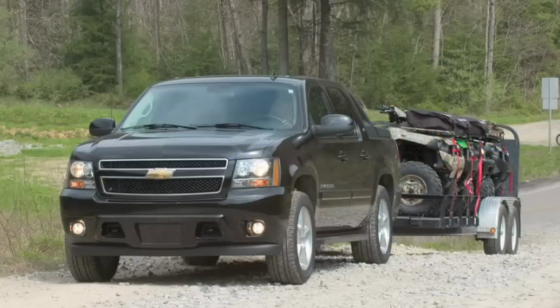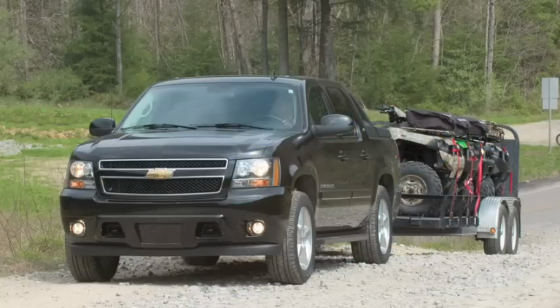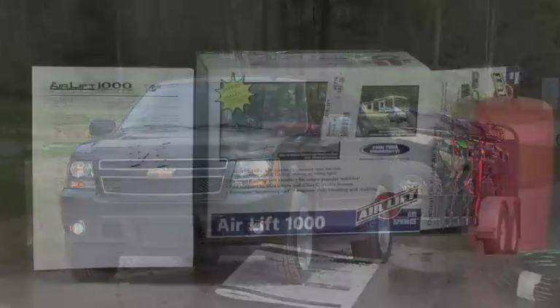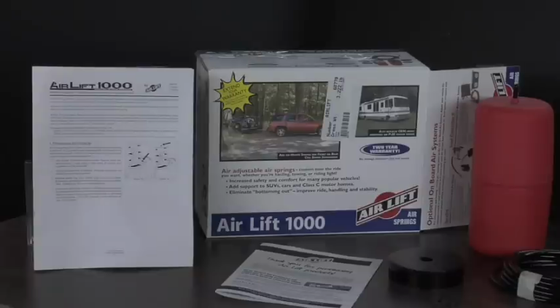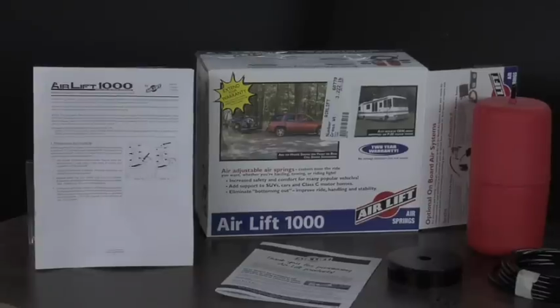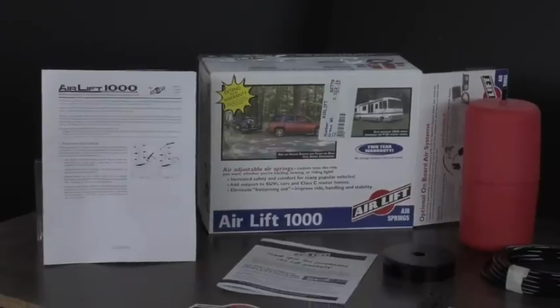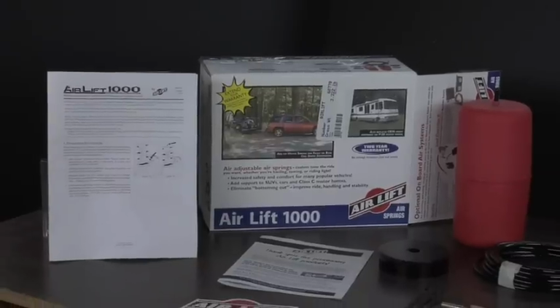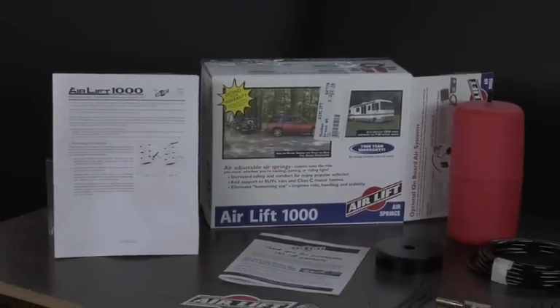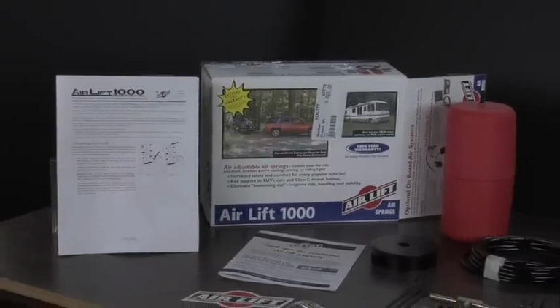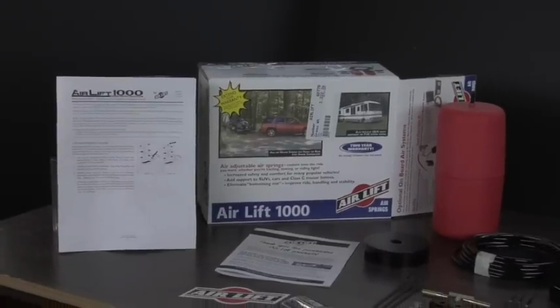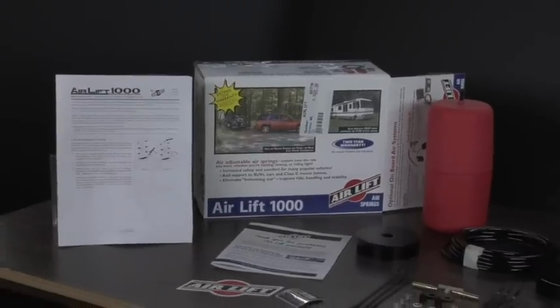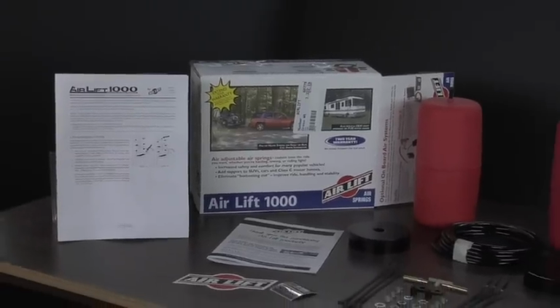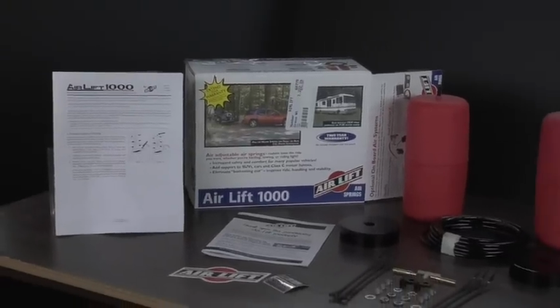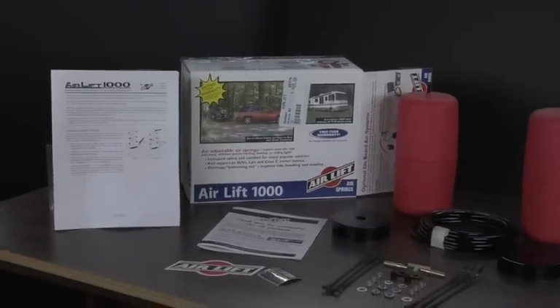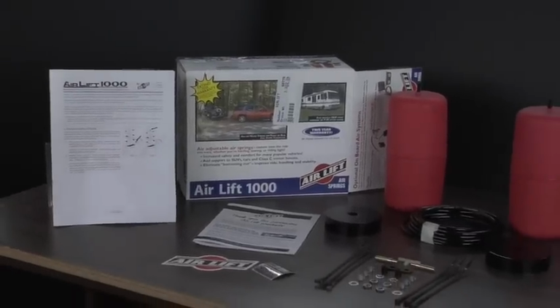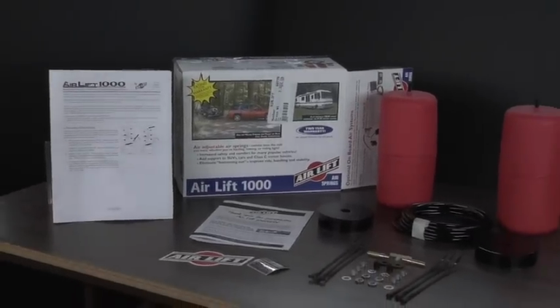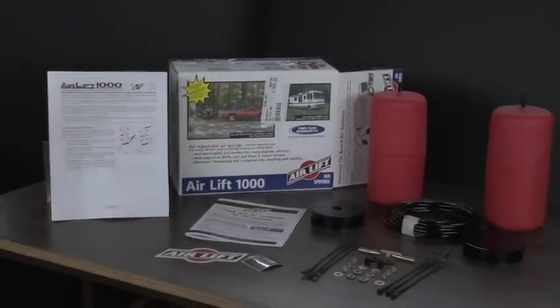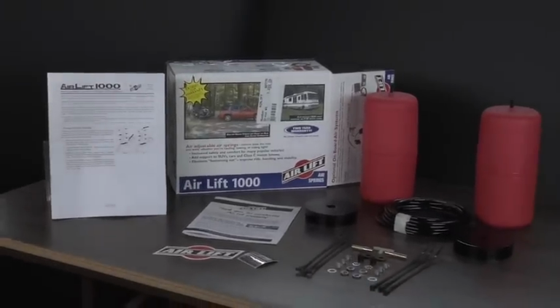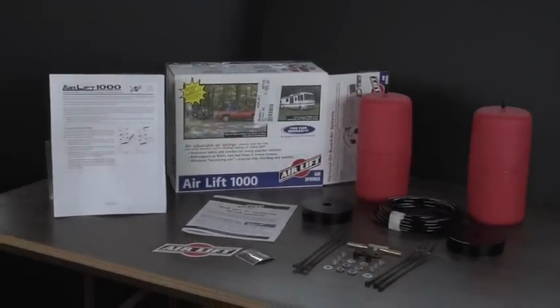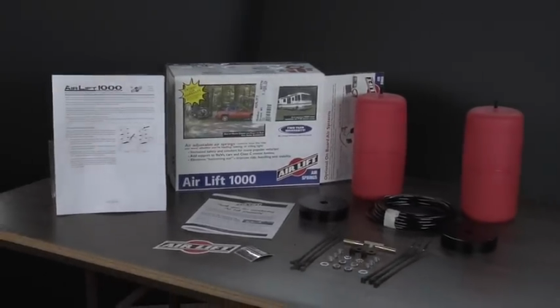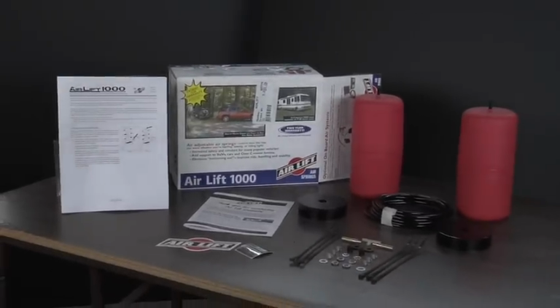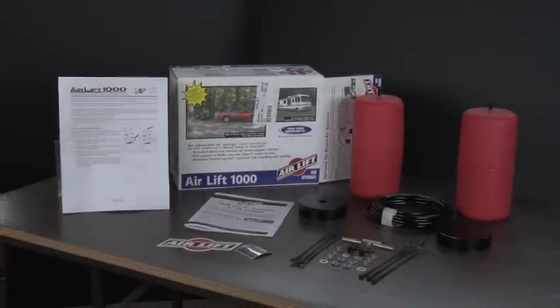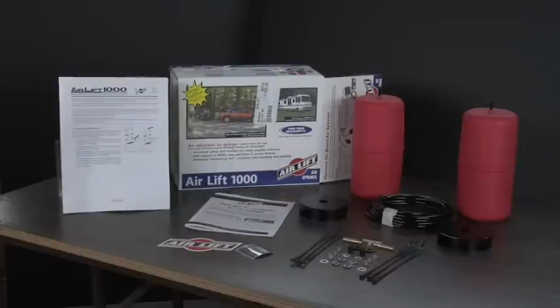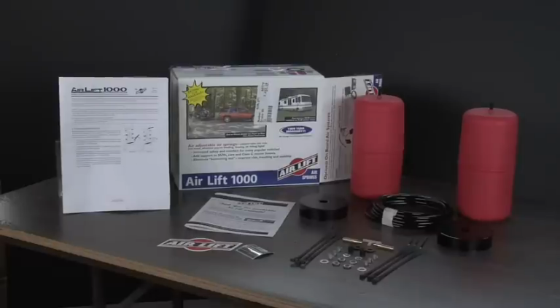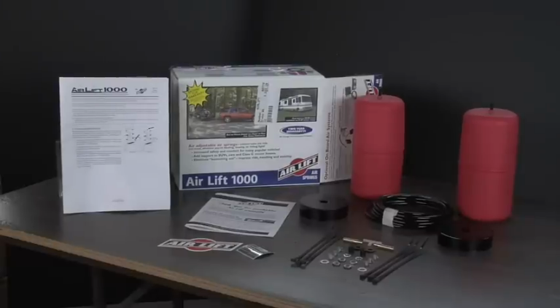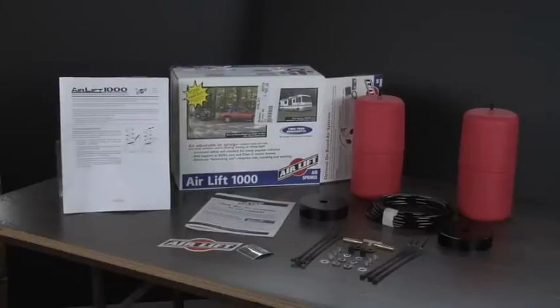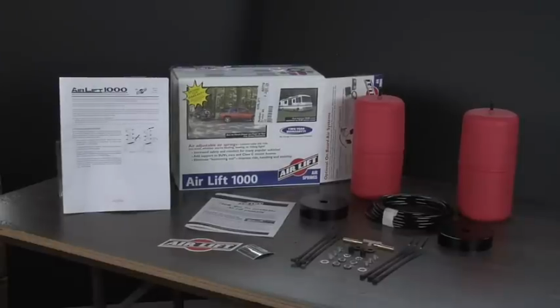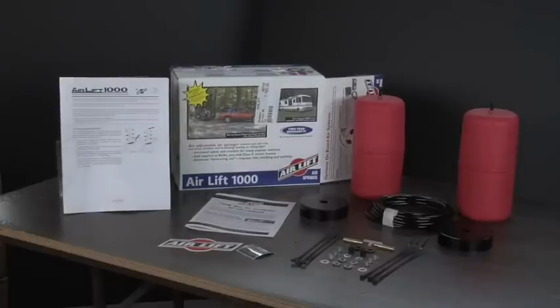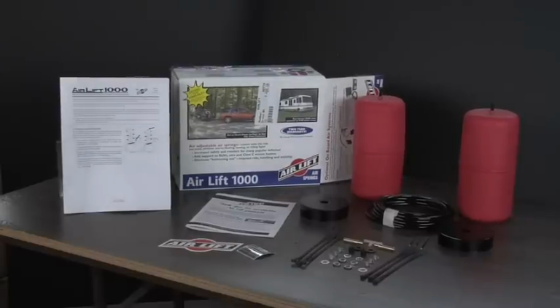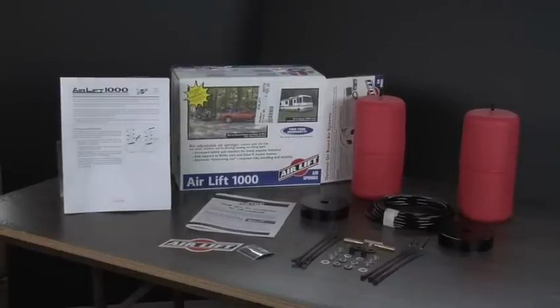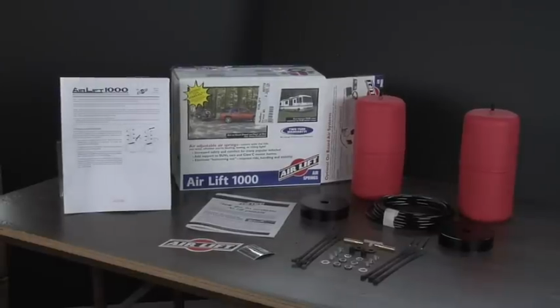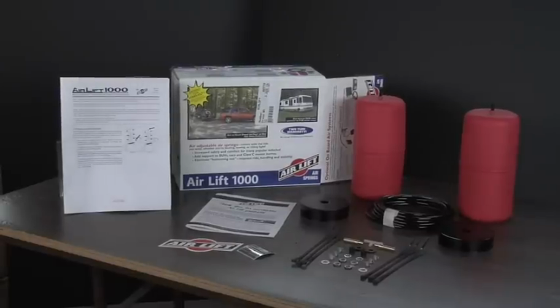Installing the Air Lift 1000 air spring kit is easy. First, review the manual before beginning installation. Unpack your kit and make sure you have all the required parts and tools for the job.